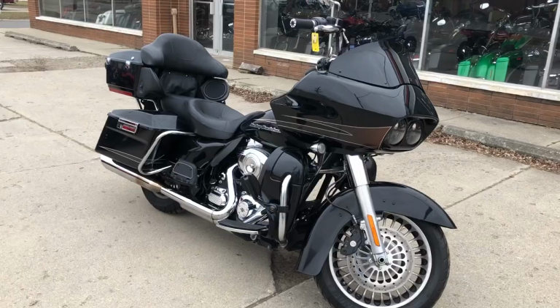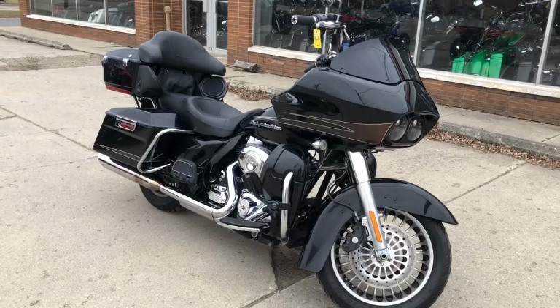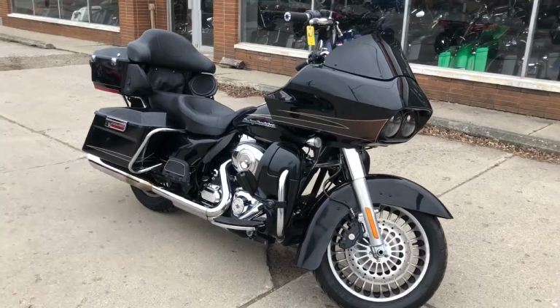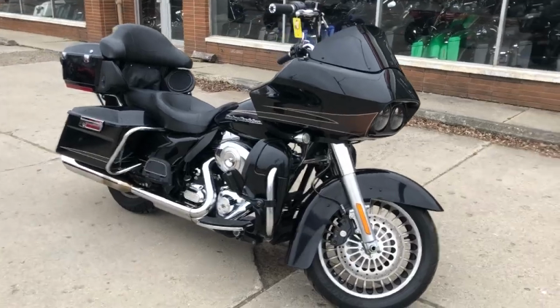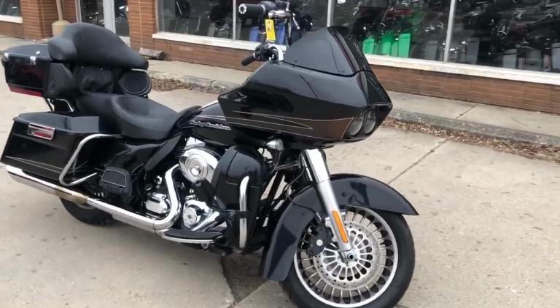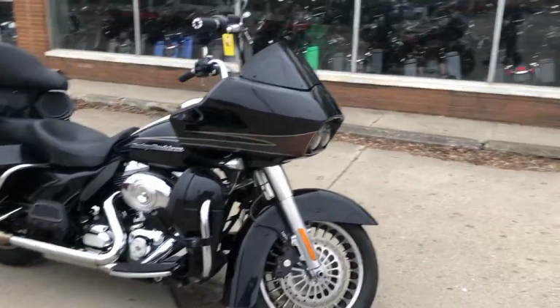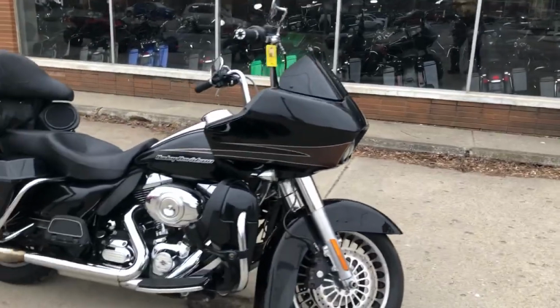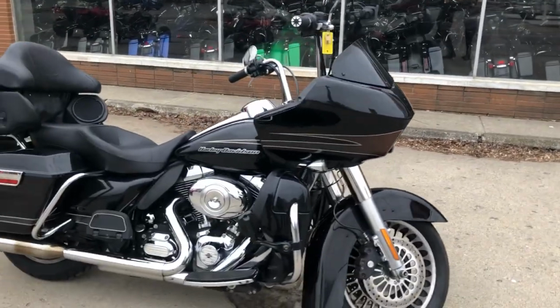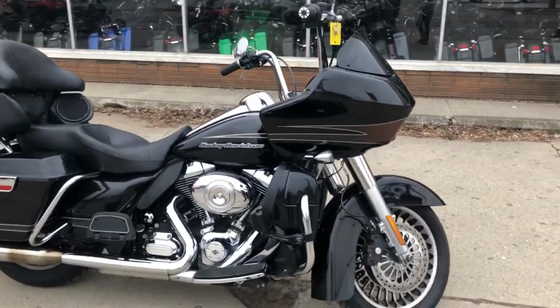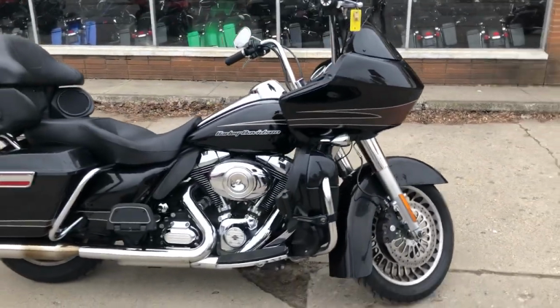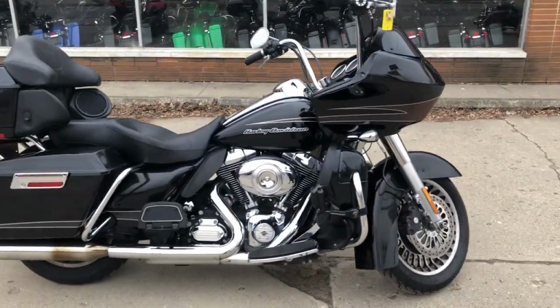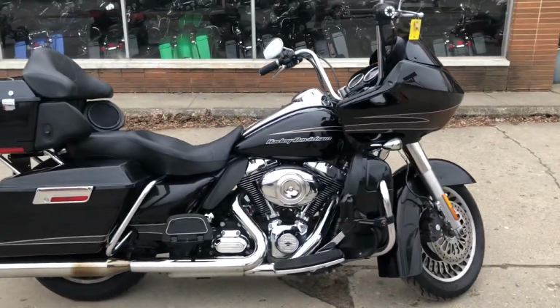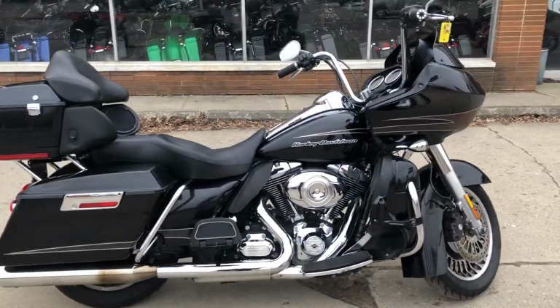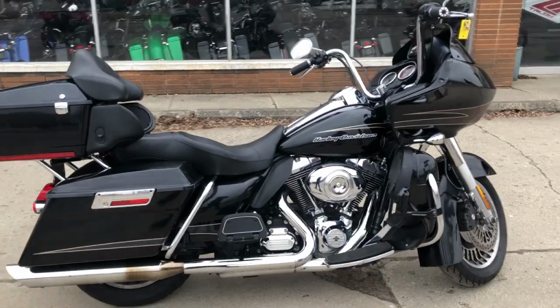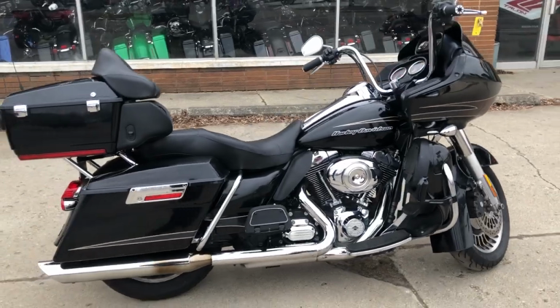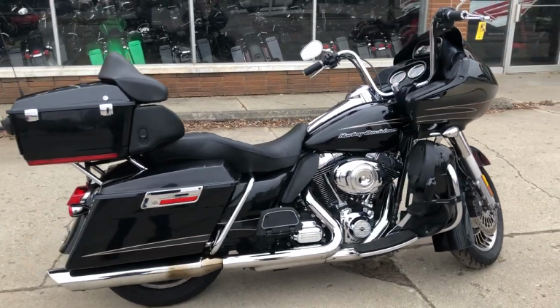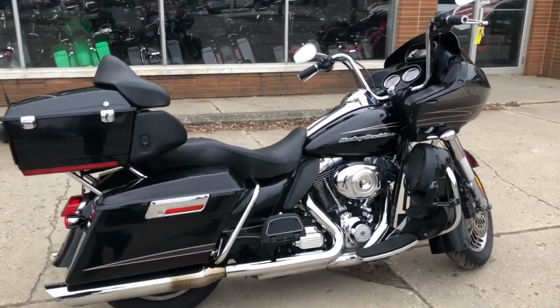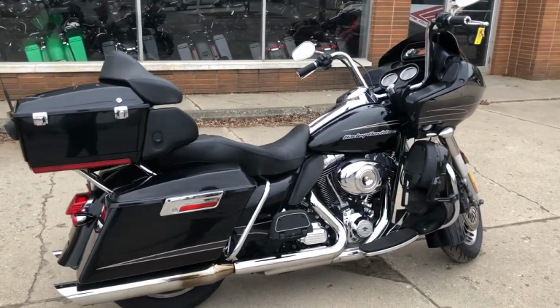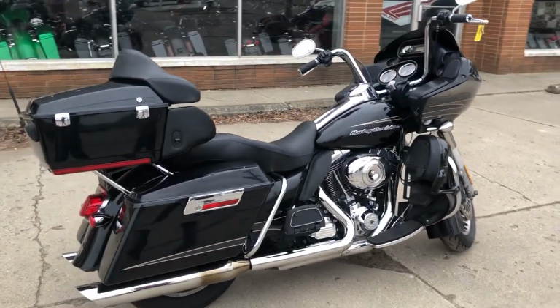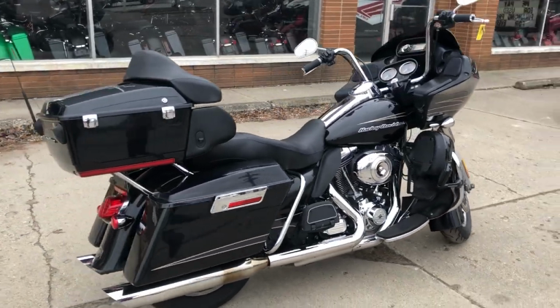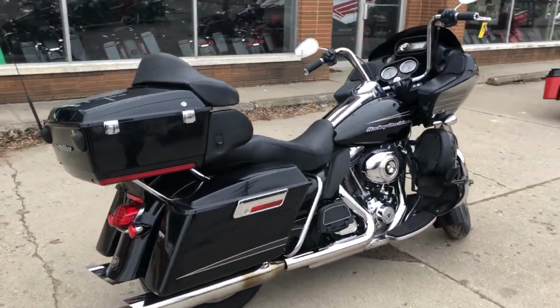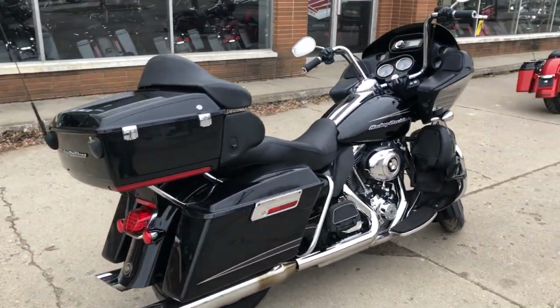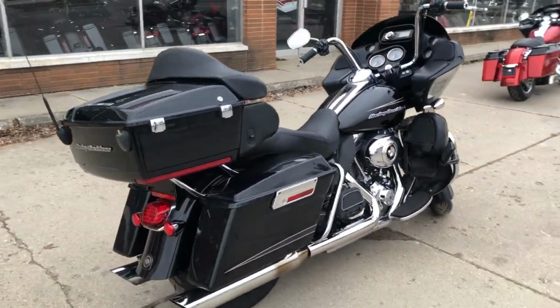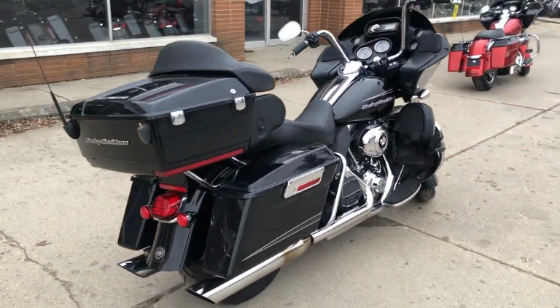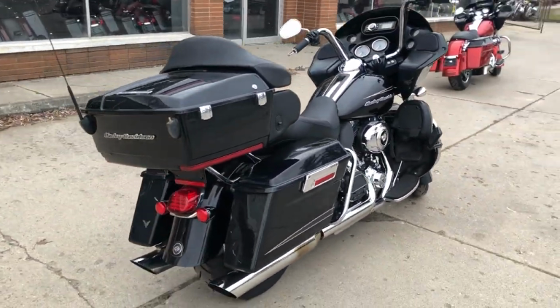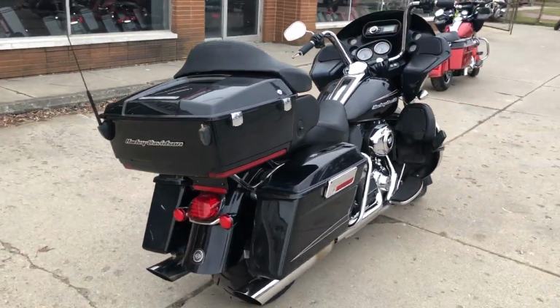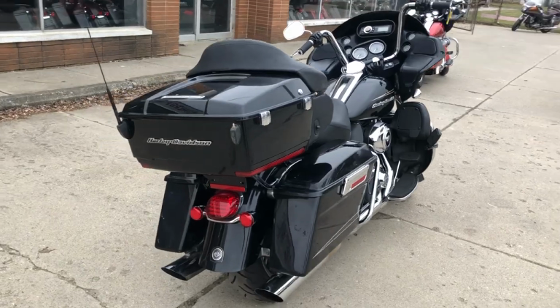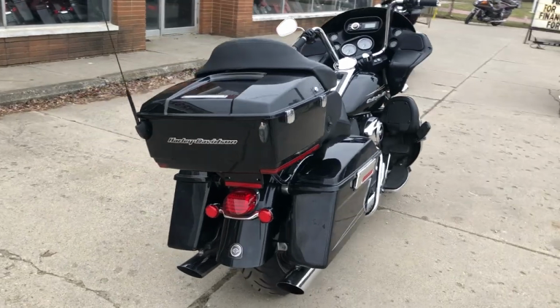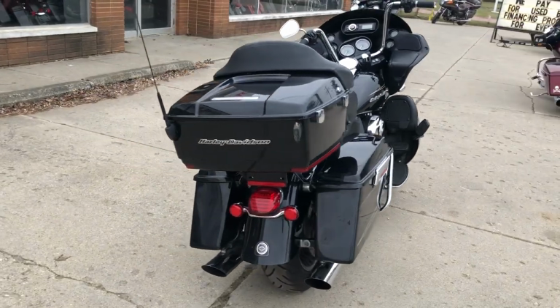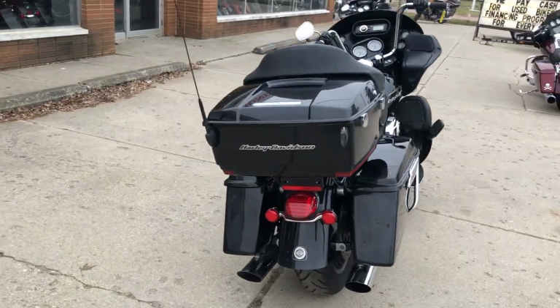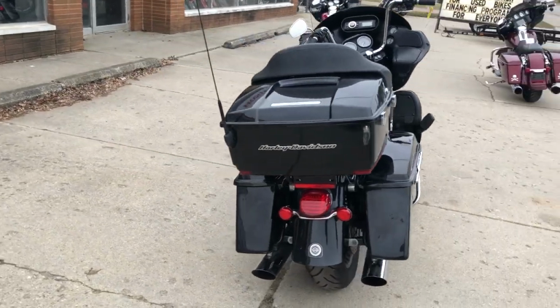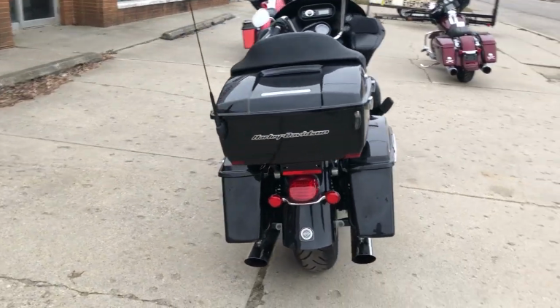Hey guys, ApprovalPowerSports.com here. Today I have a used Harley-Davidson Road Glide Ultra for sale with the high gloss vivid black paint. It's a nice, clean, sharp Road Glide Ultra — all stock, no modifications.